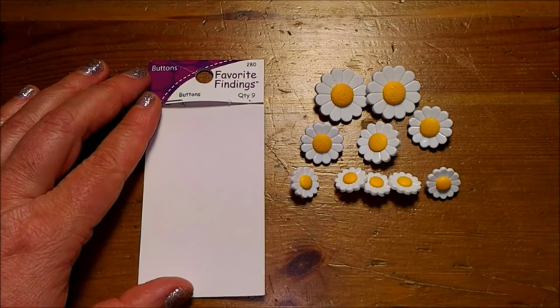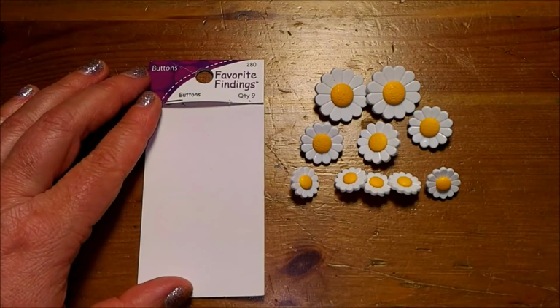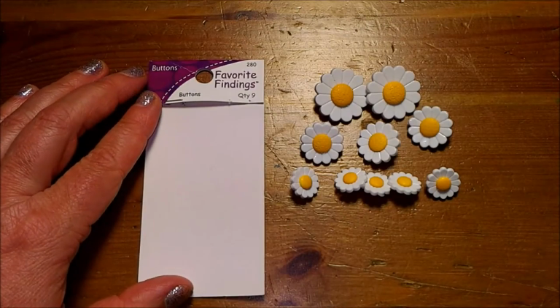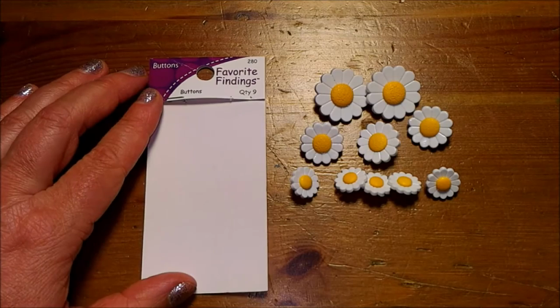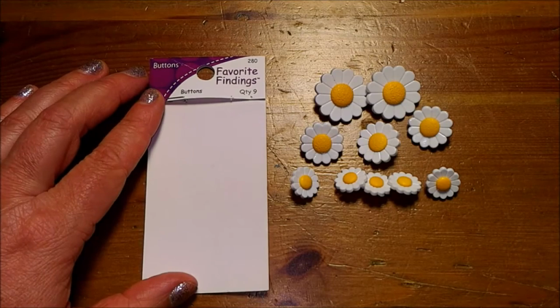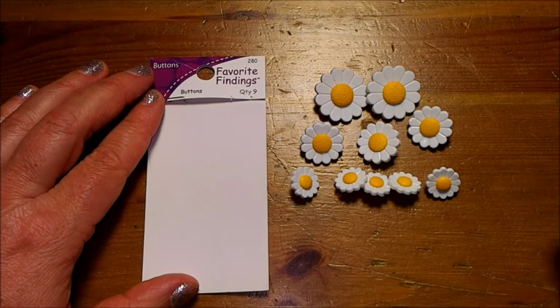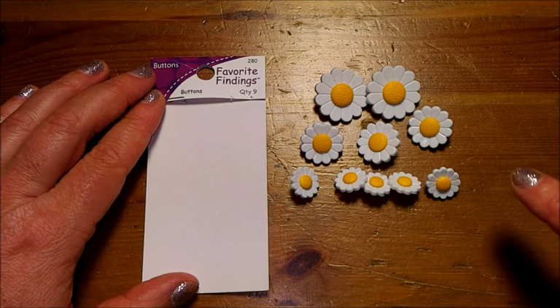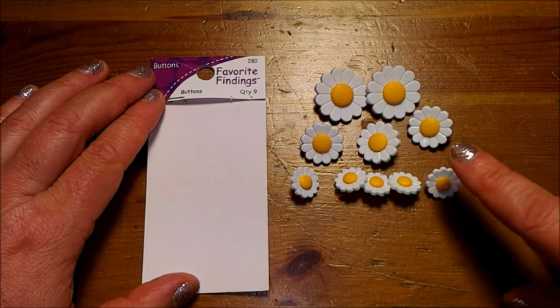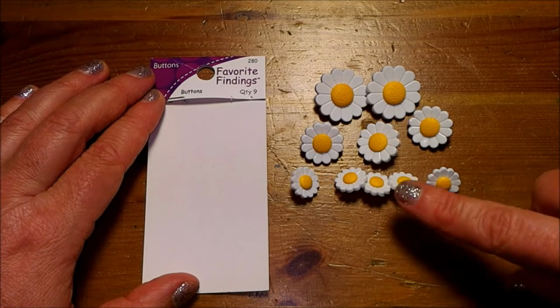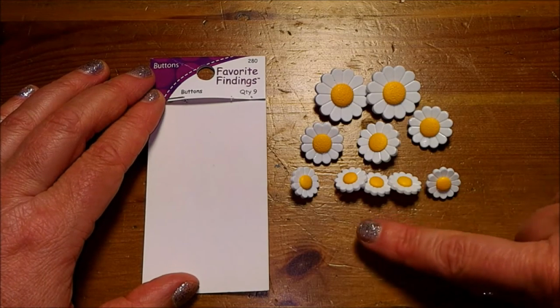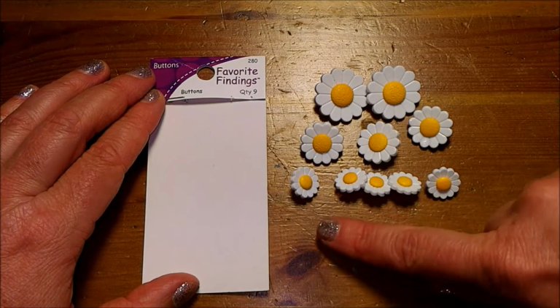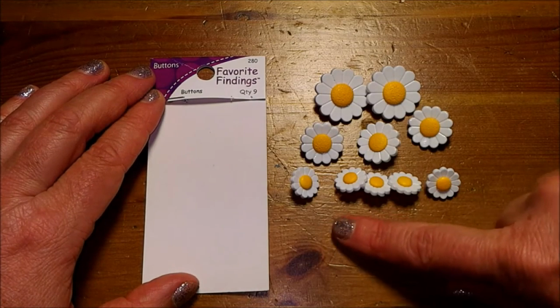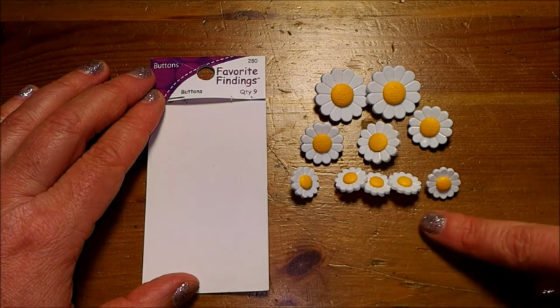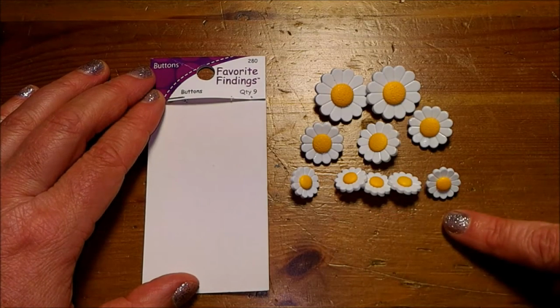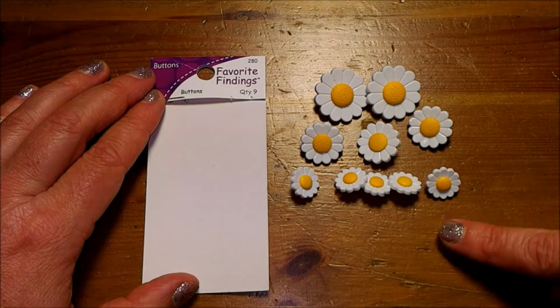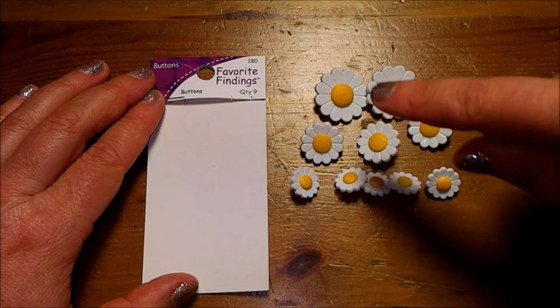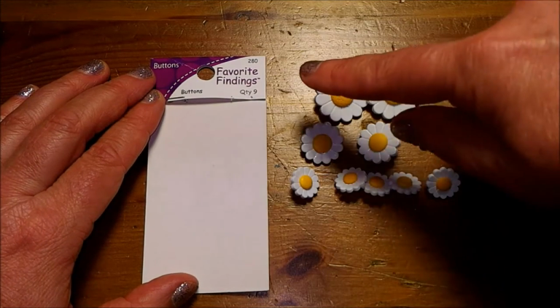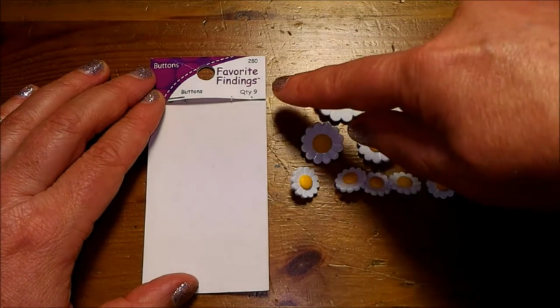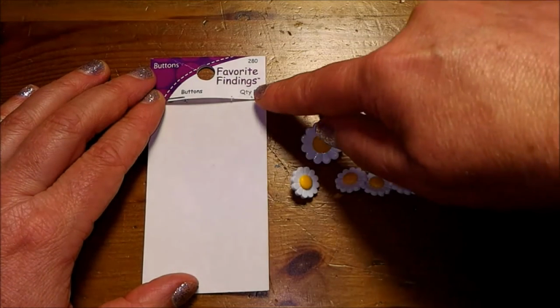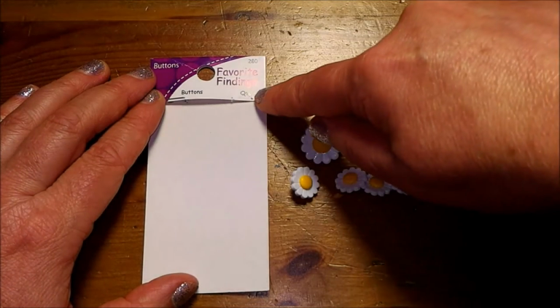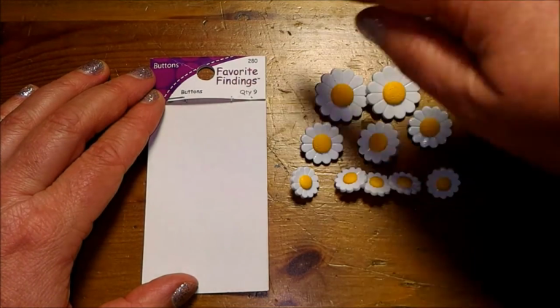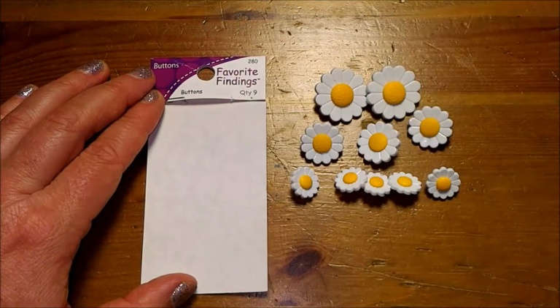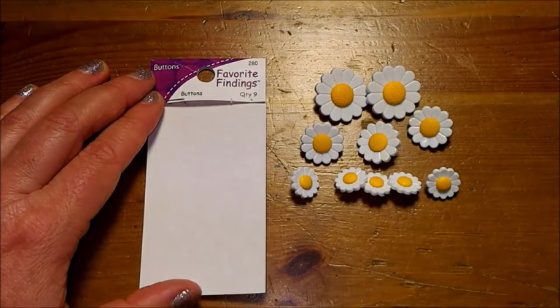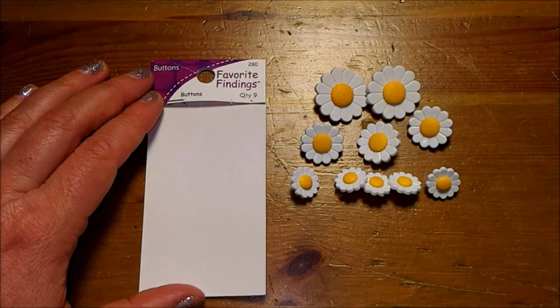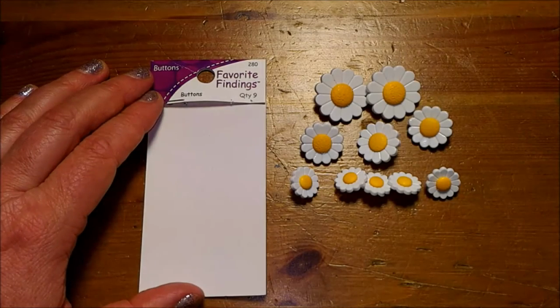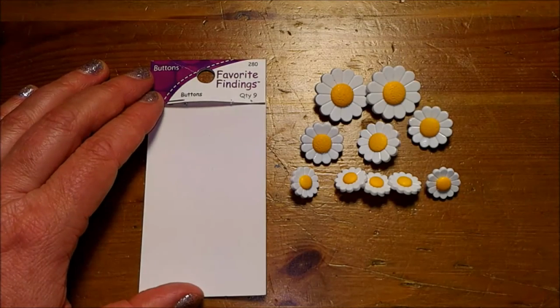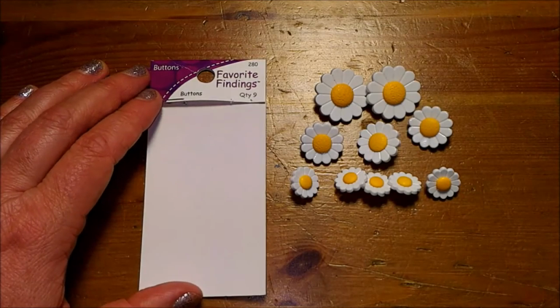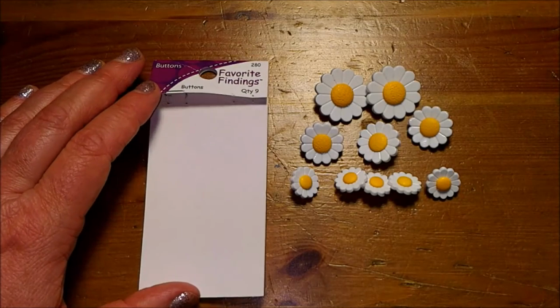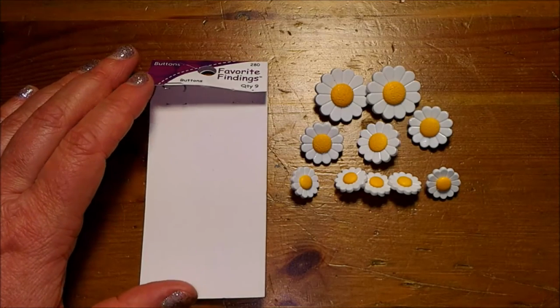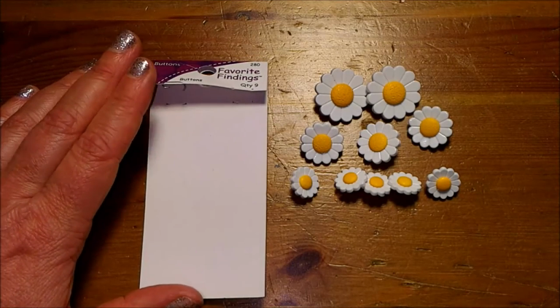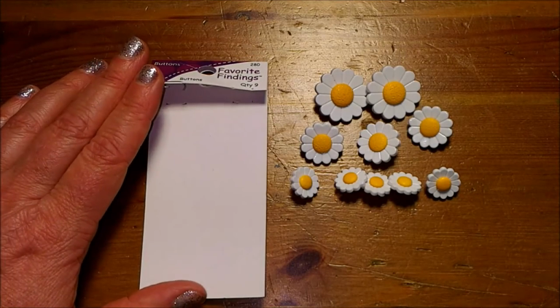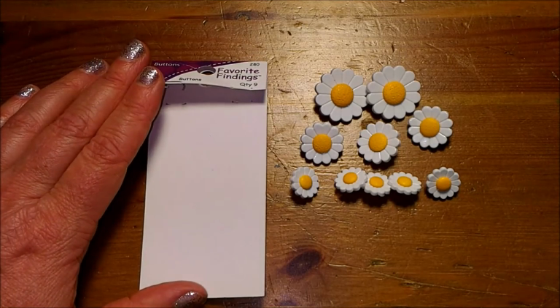What's interesting is that we're given ten buttons, but it actually says it's a quantity of nine on the package. So they give you a little bit more for your money.